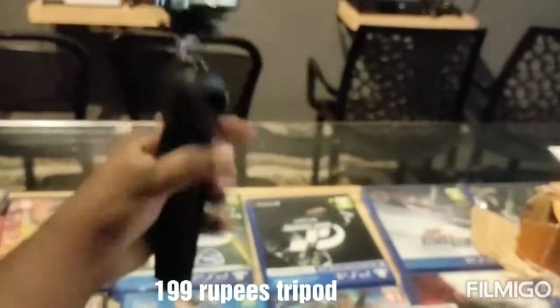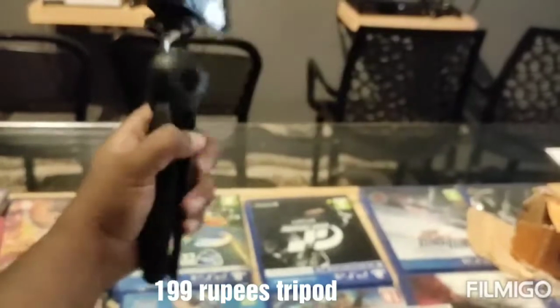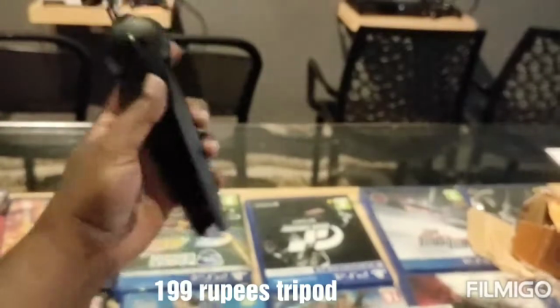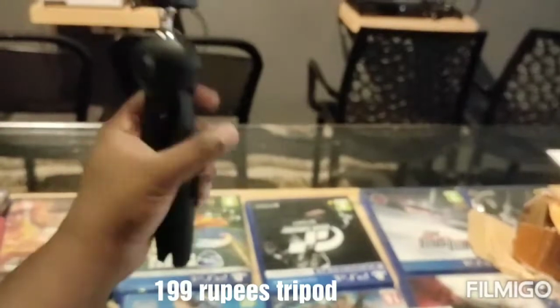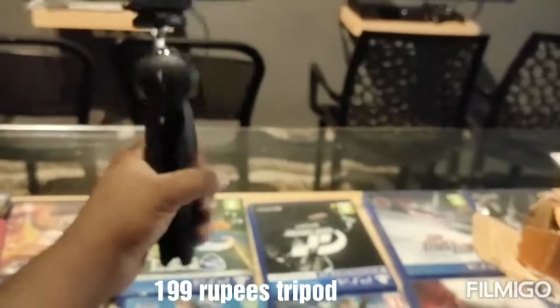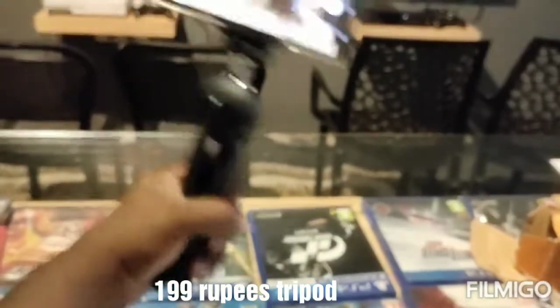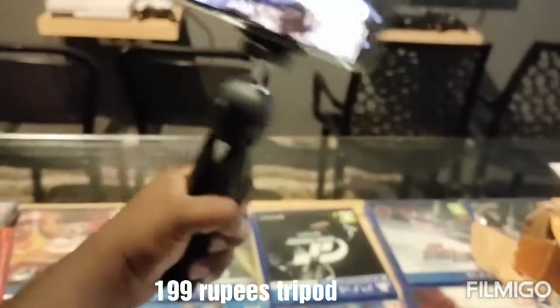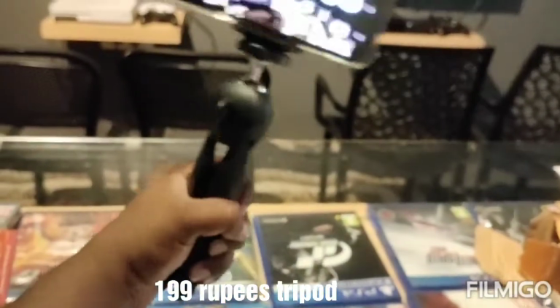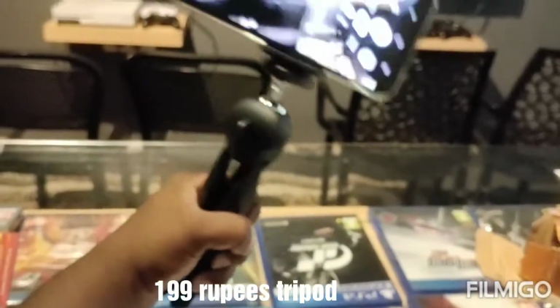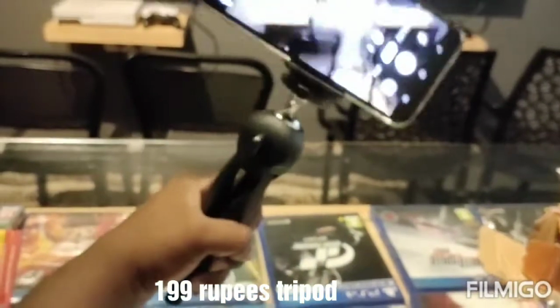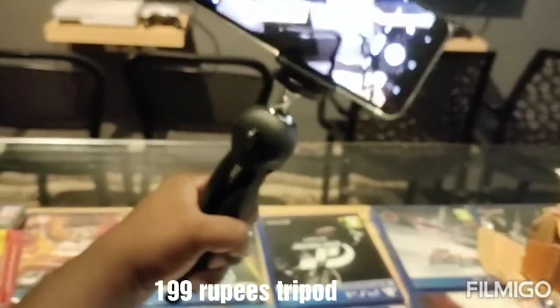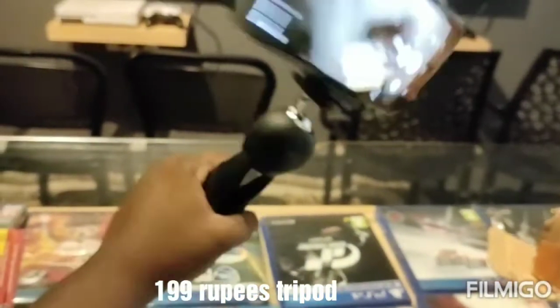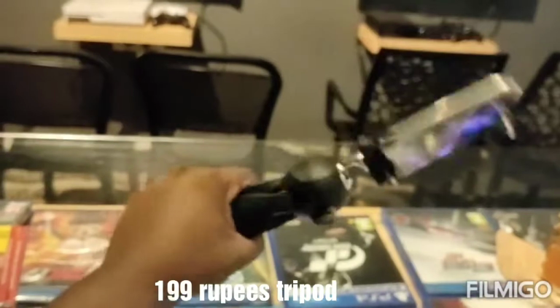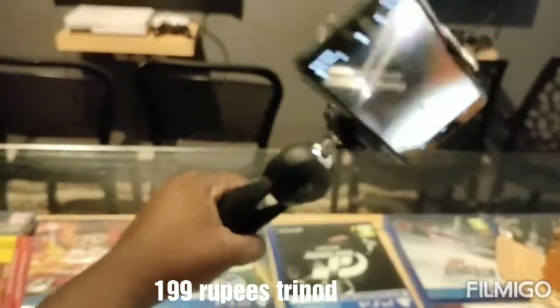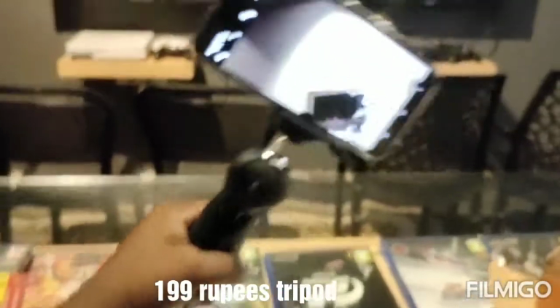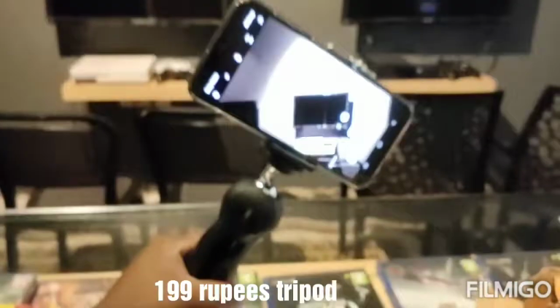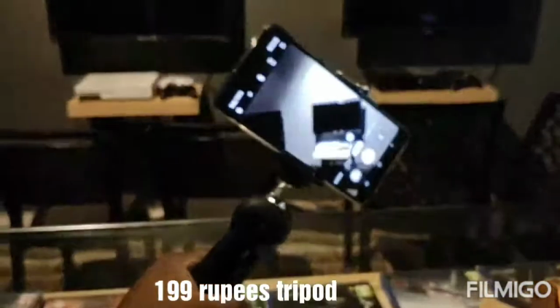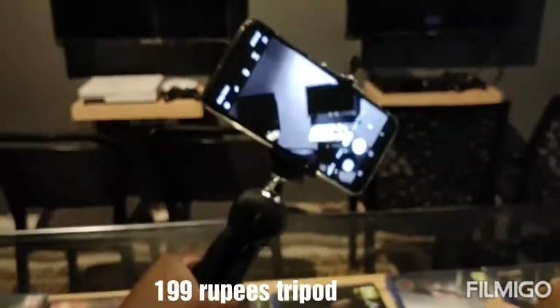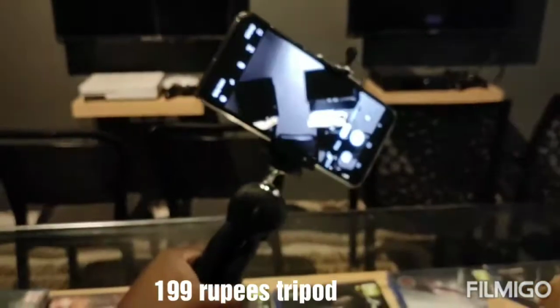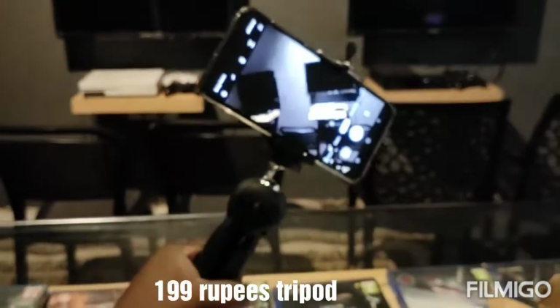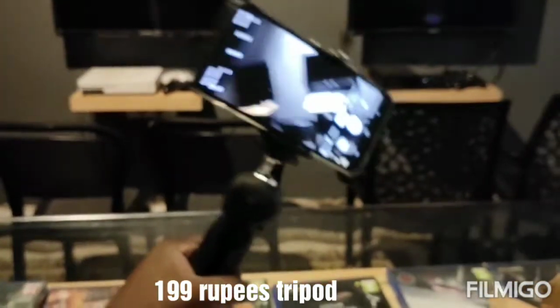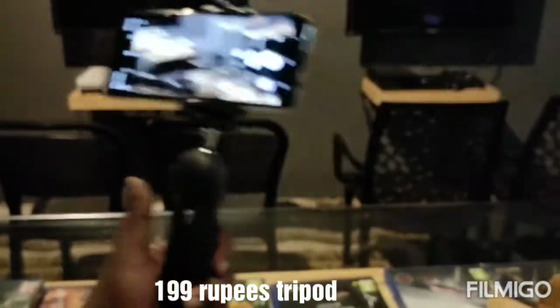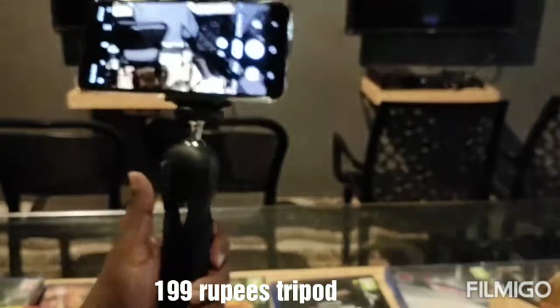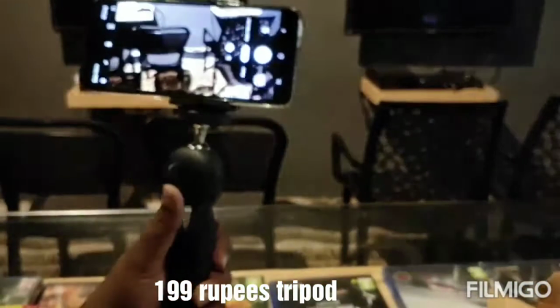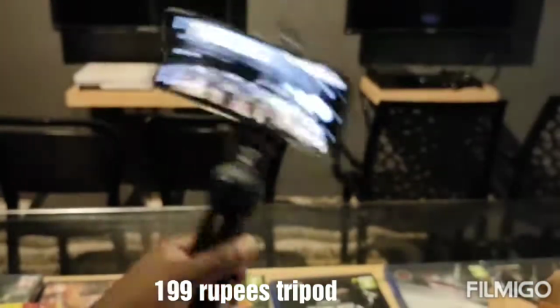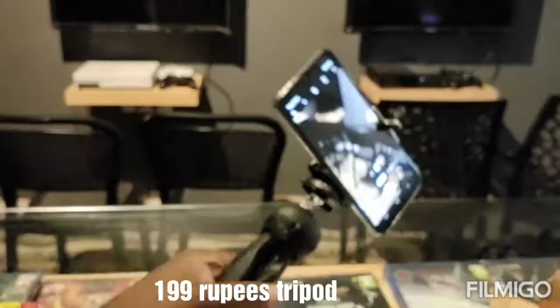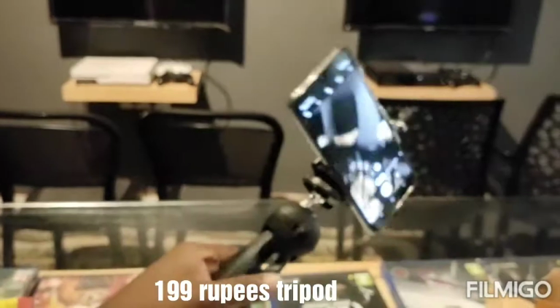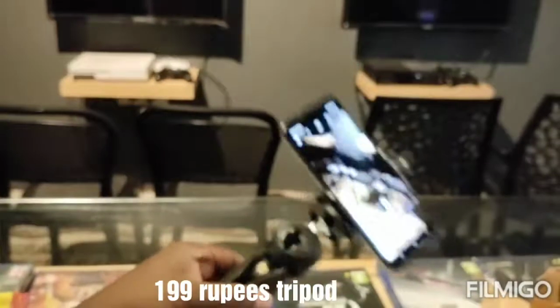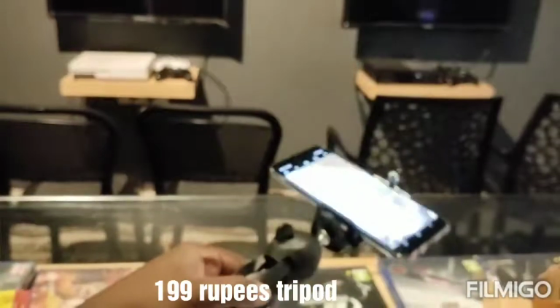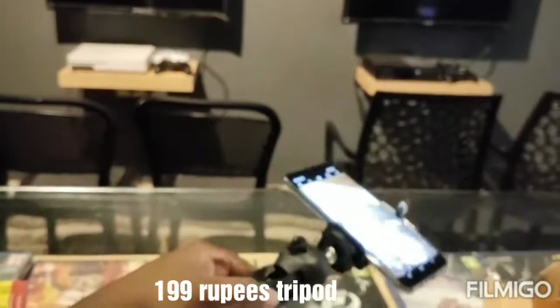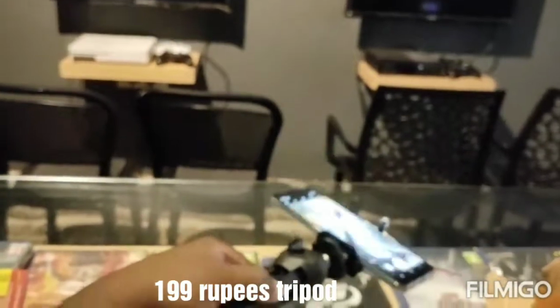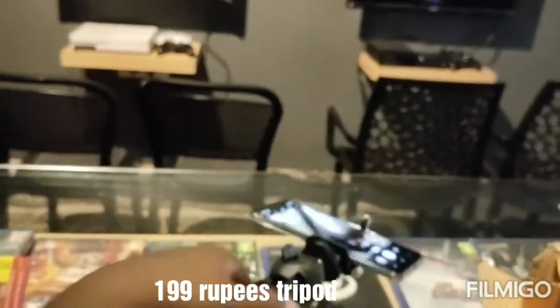It's not that heavy — it's a light product. I think my mobile phone is heavier than this tripod. So that's all about this 200 rupees tripod. Thanks for watching.